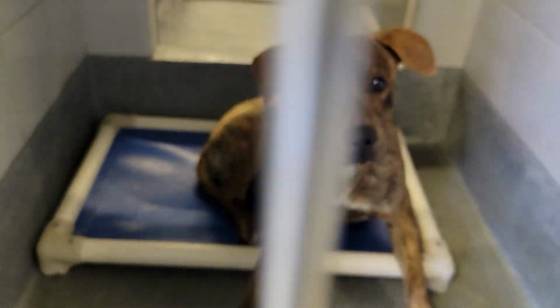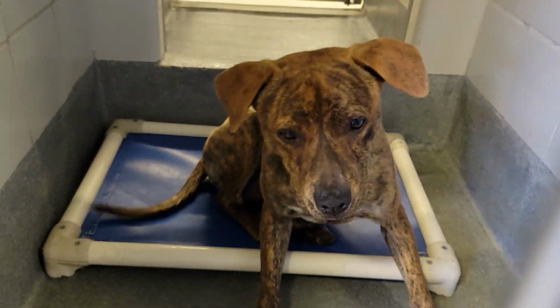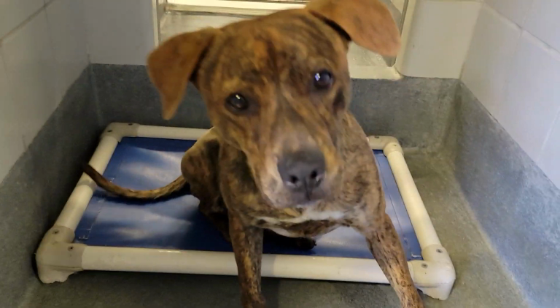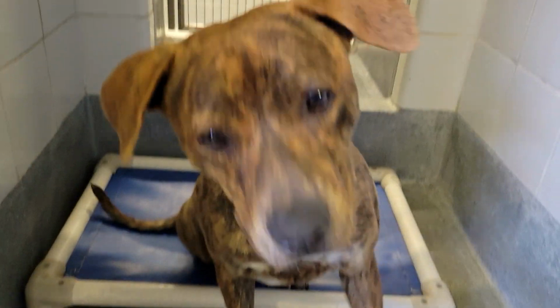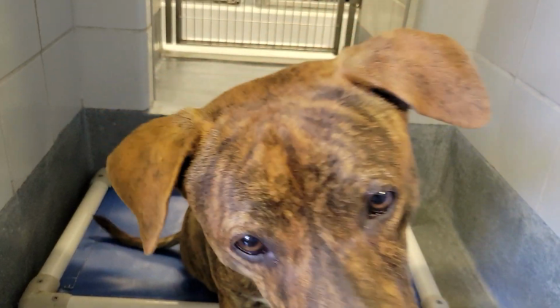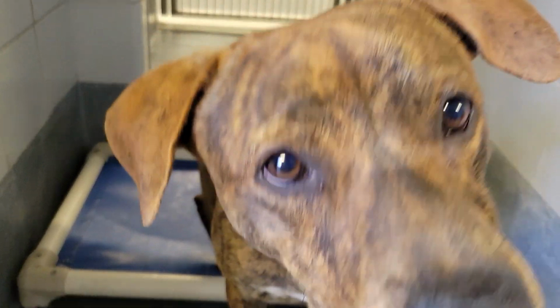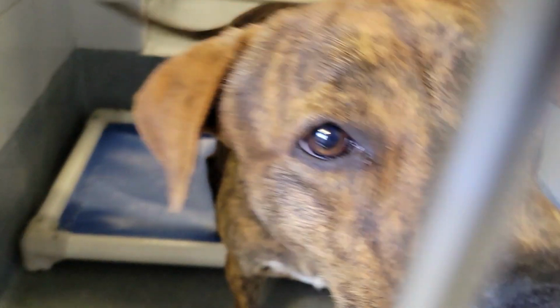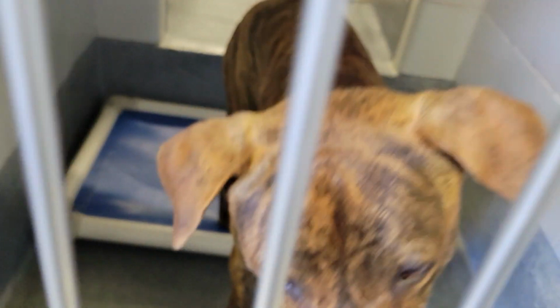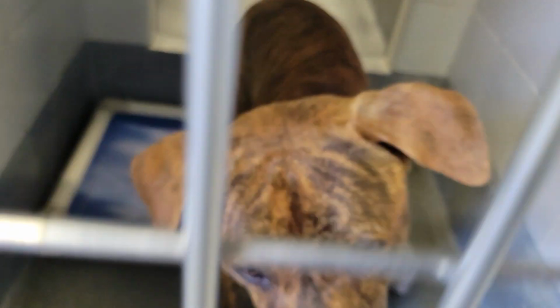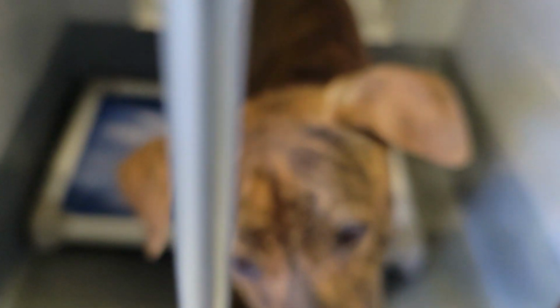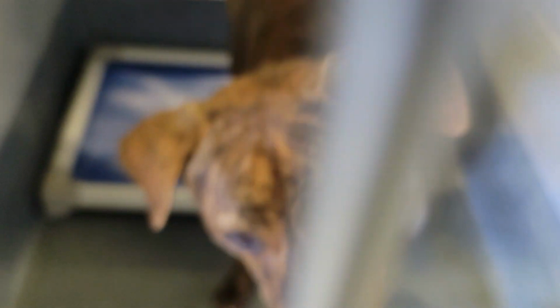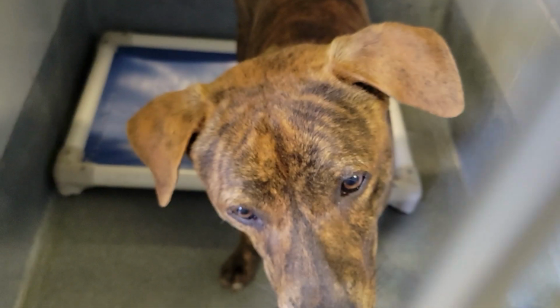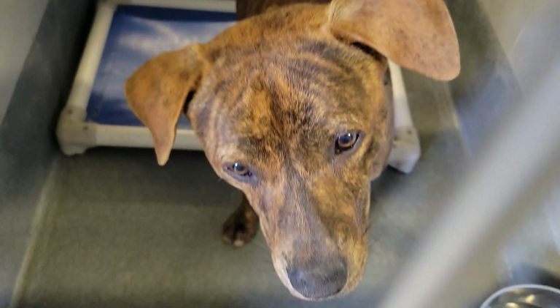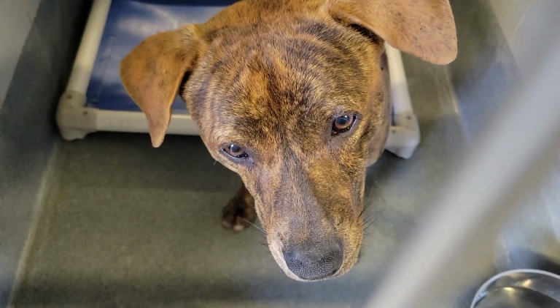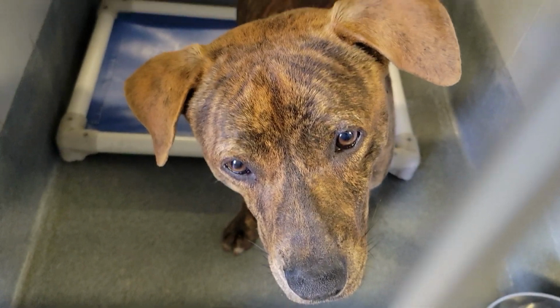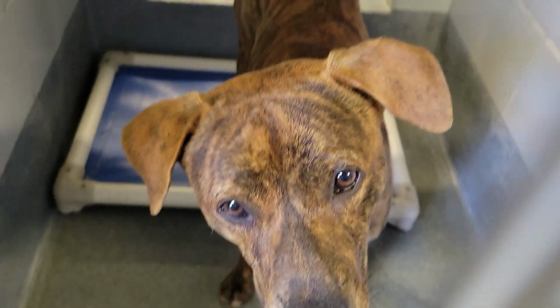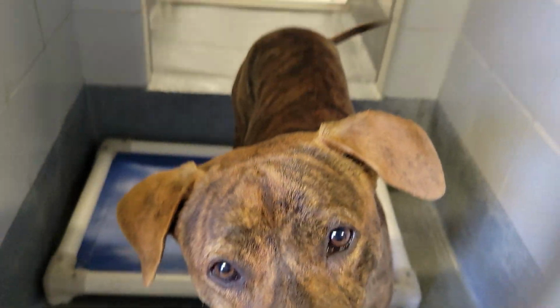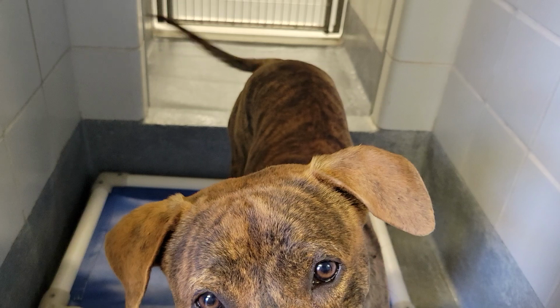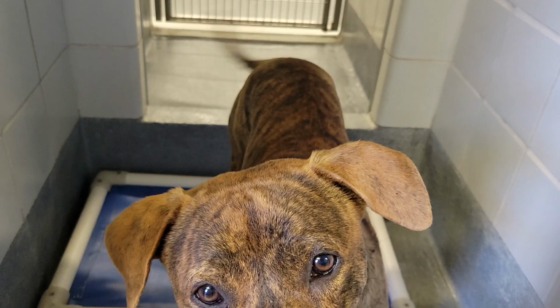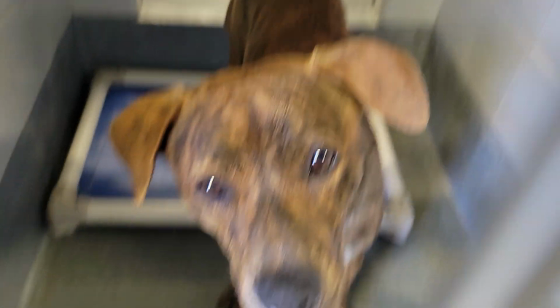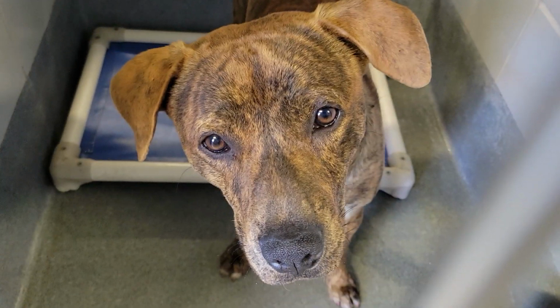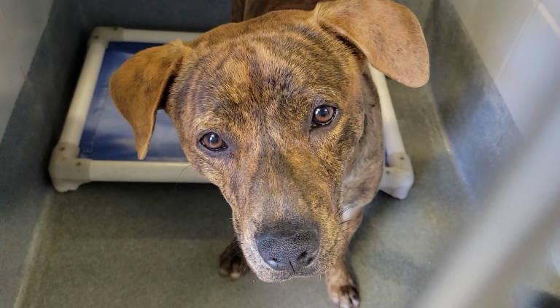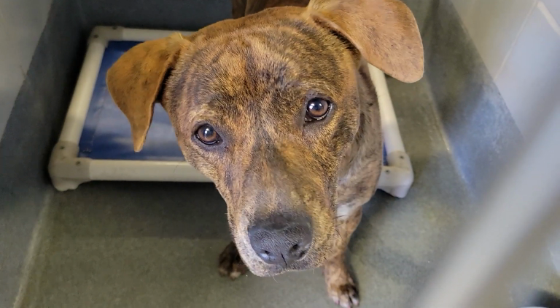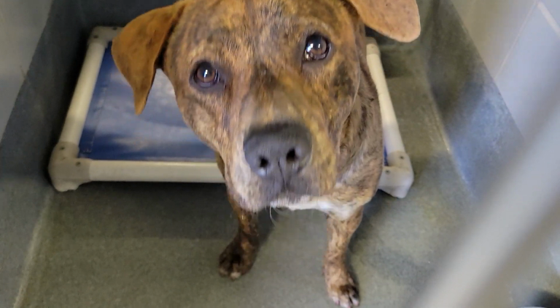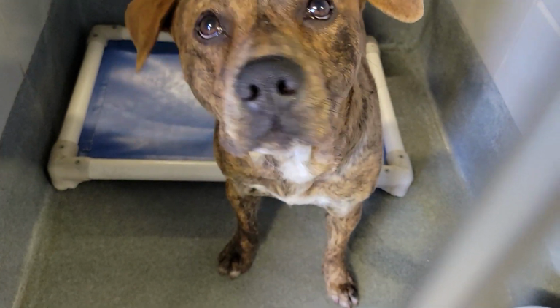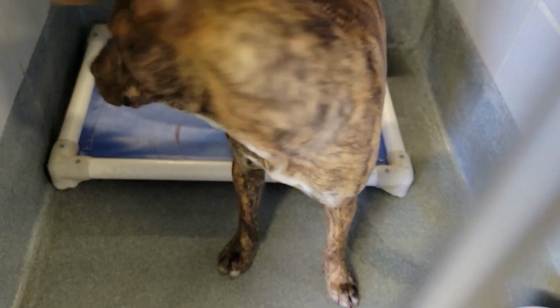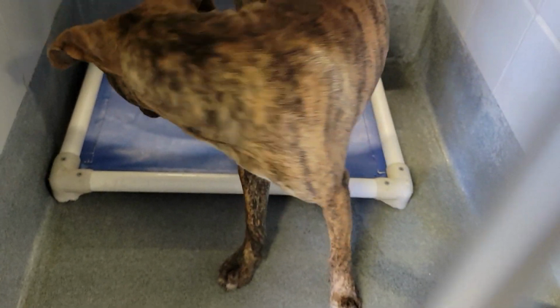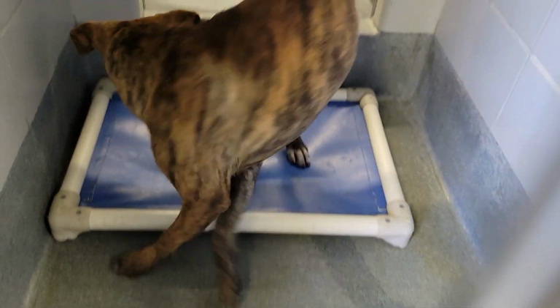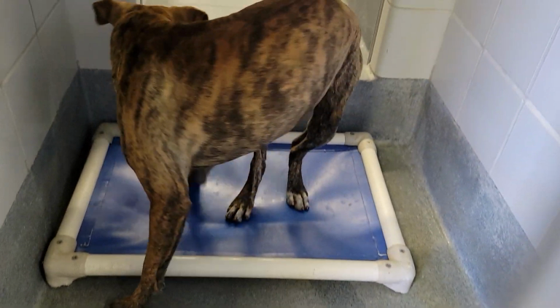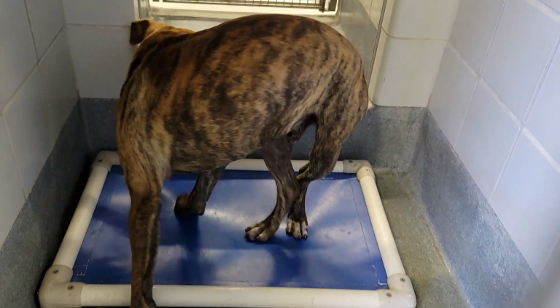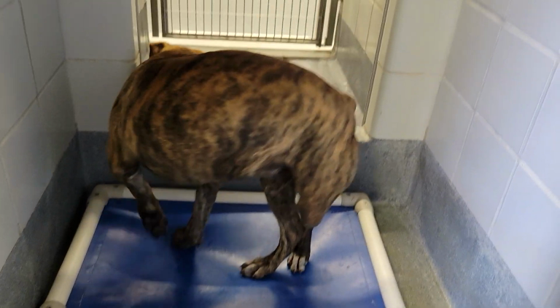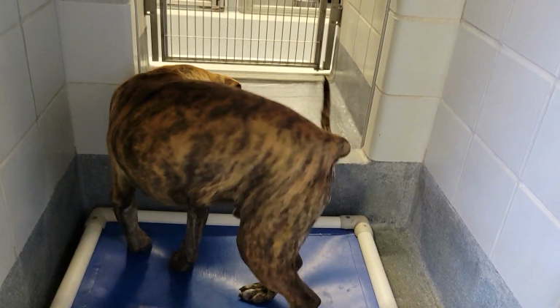Hi tiger, hi tiger Bubba. He's so handsome, look at his waggy tail. Handsome tiger.